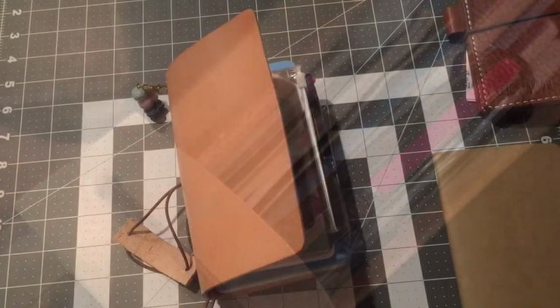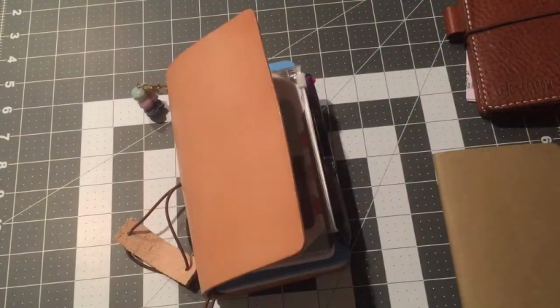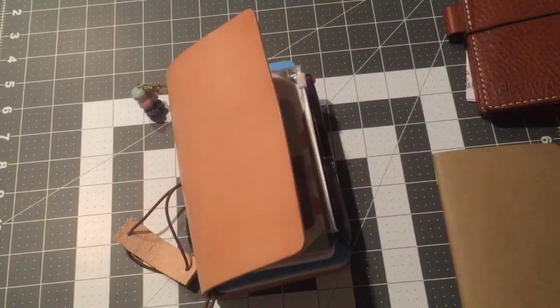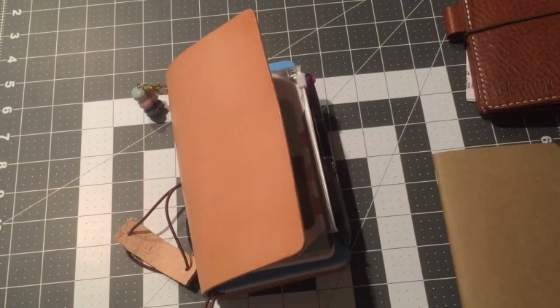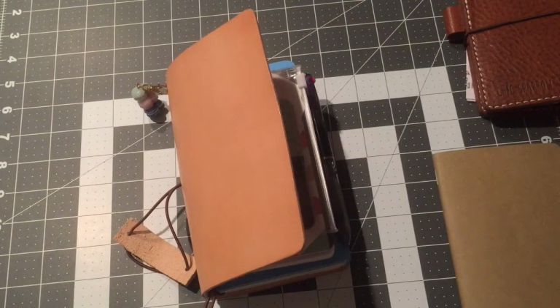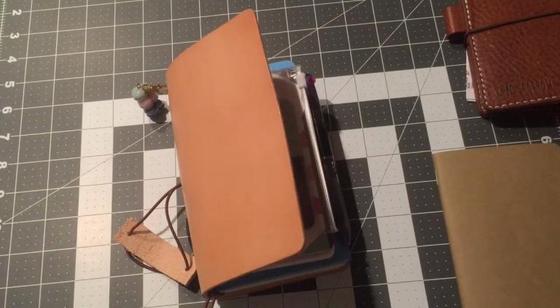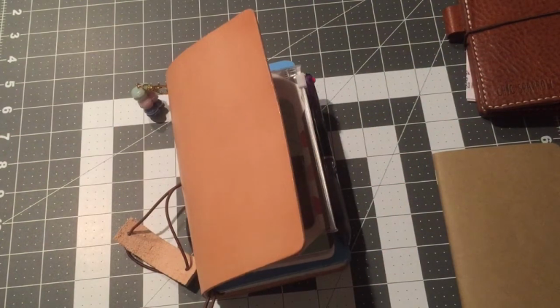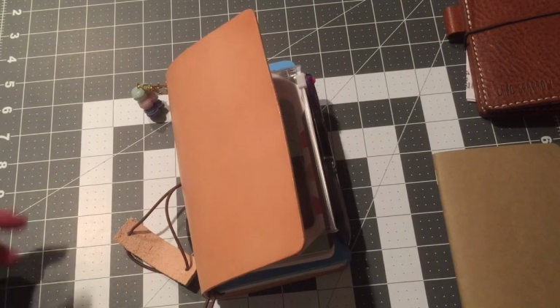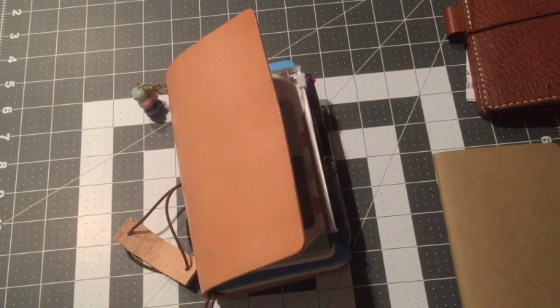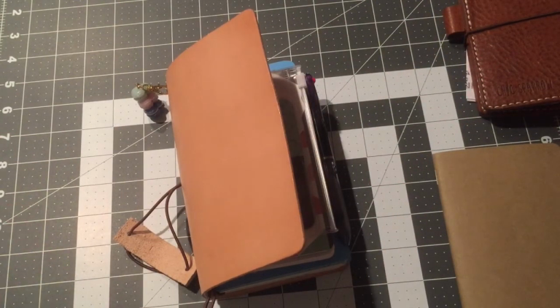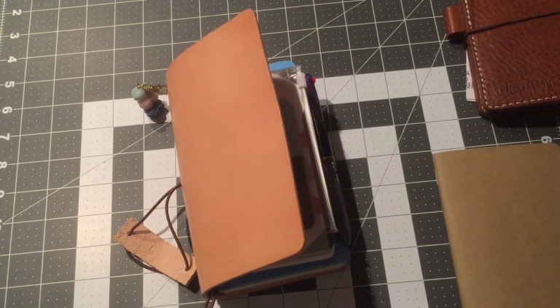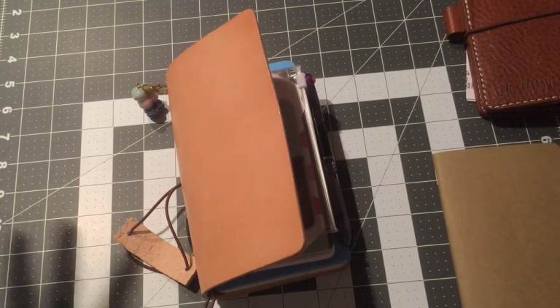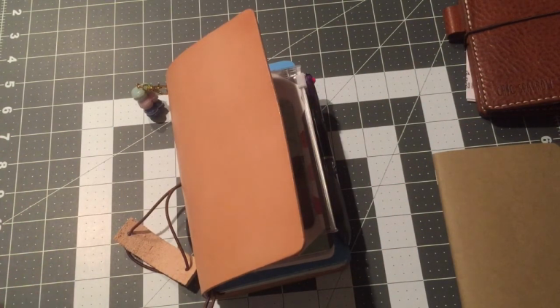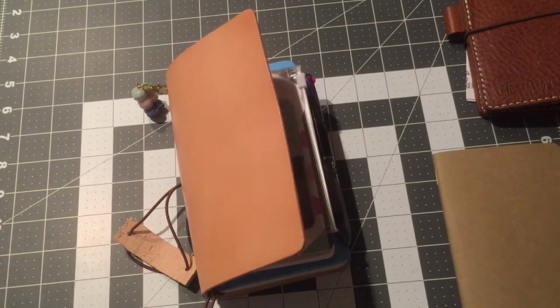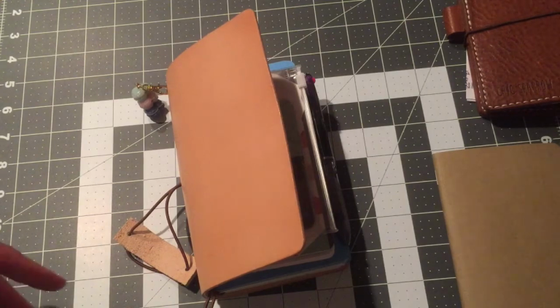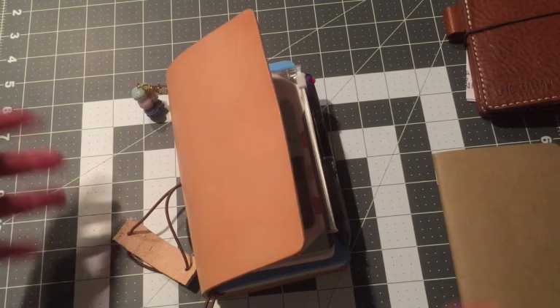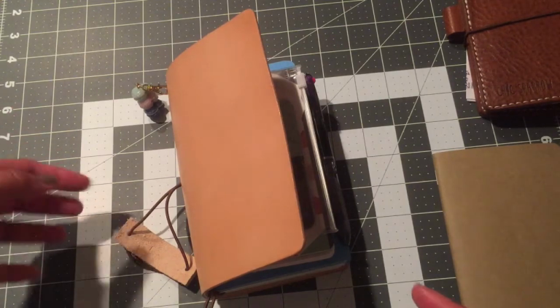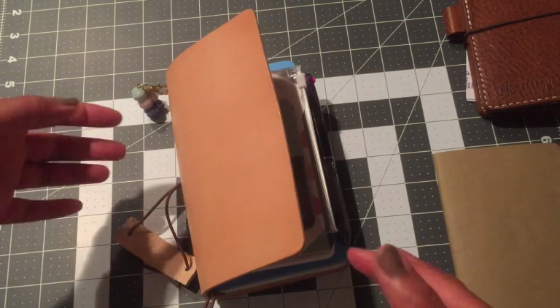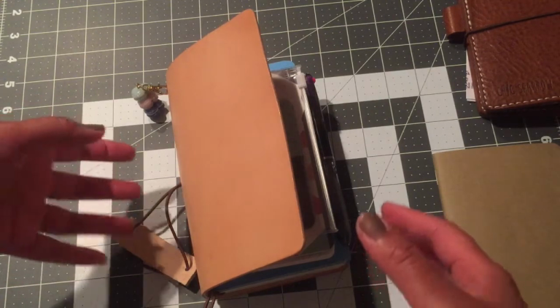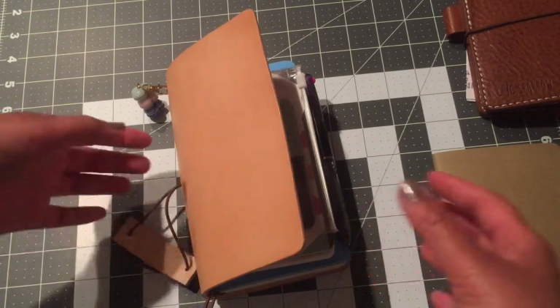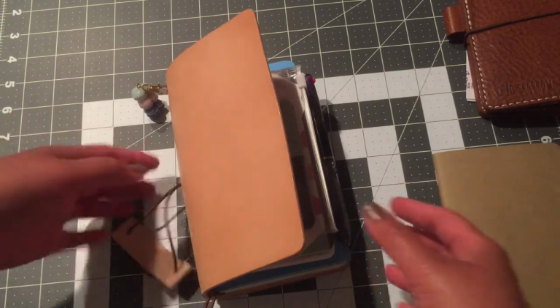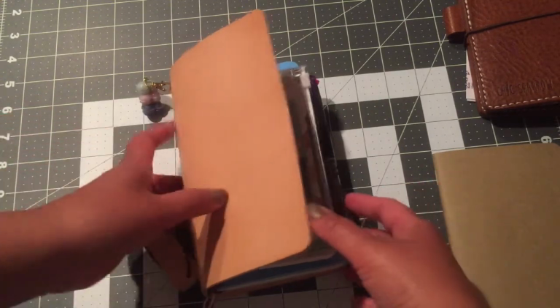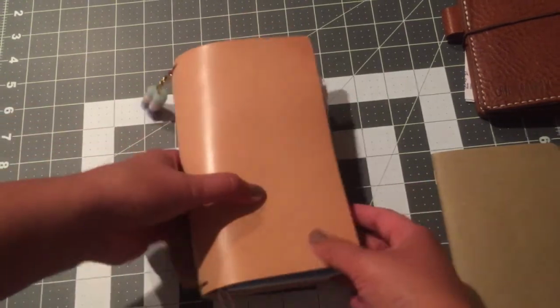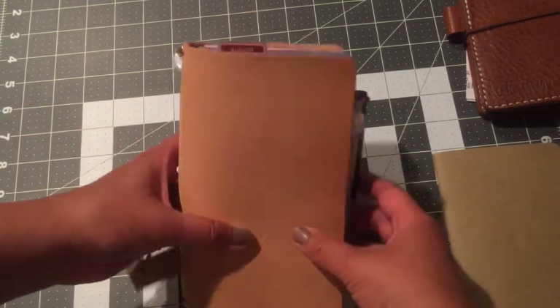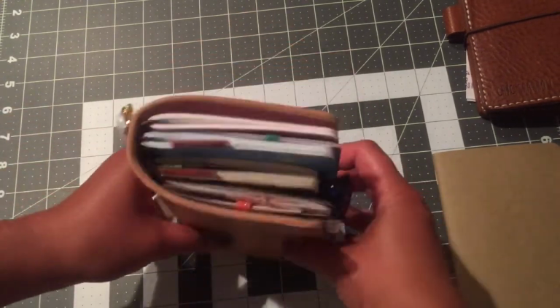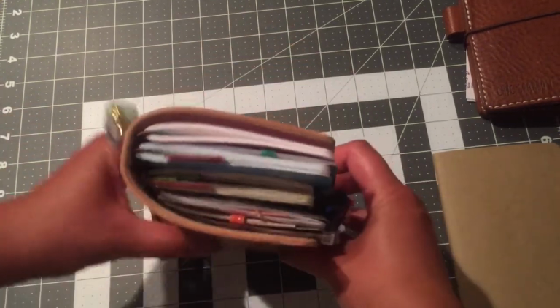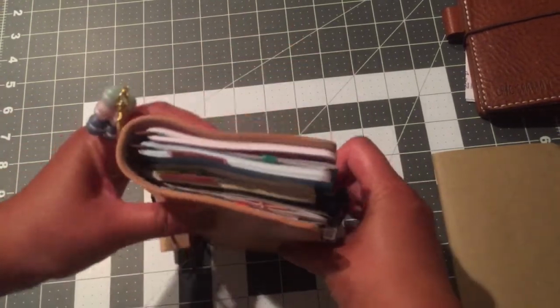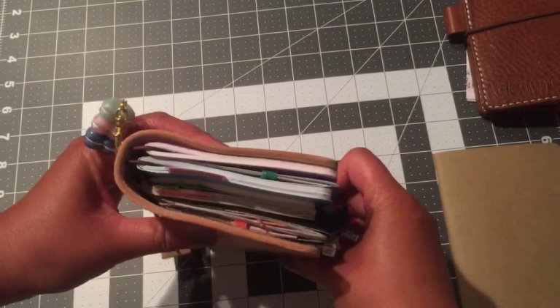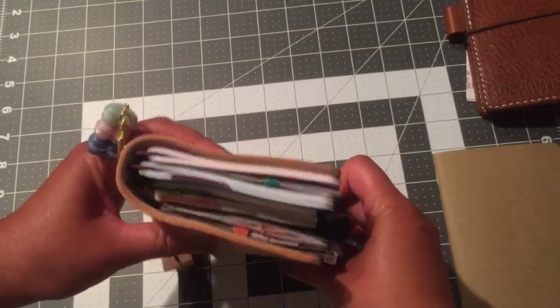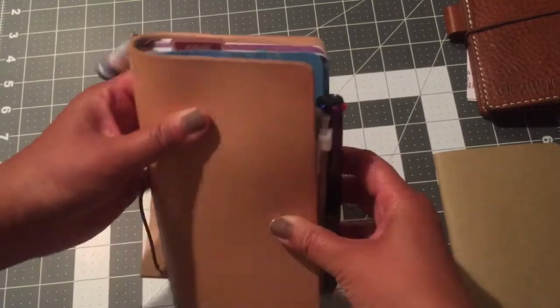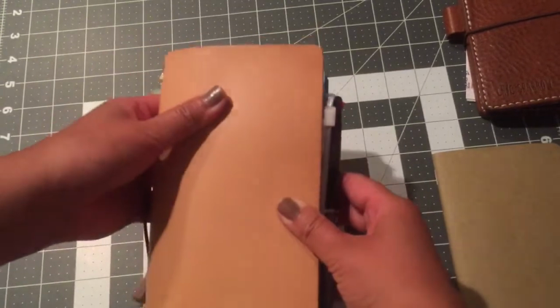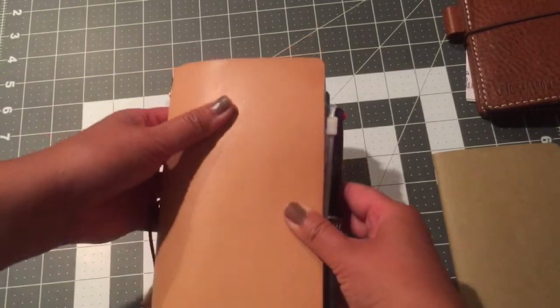Let's take a look inside. I apologize for the lighting — I started recording this during the daytime and then life happens when you have two kids, so it is now the evening and I'm just using my kitchen light above.